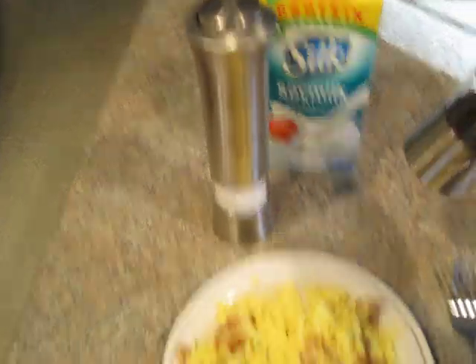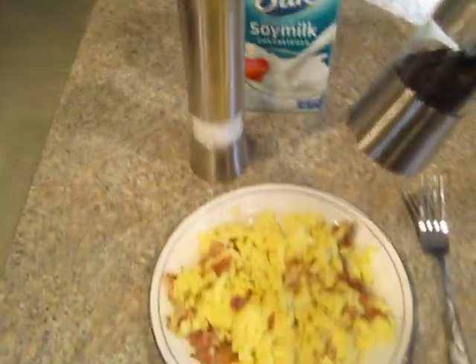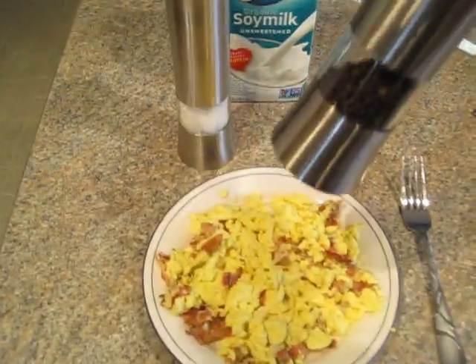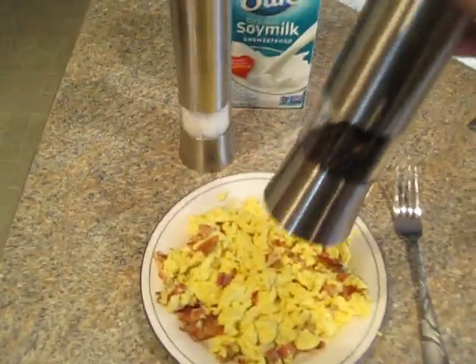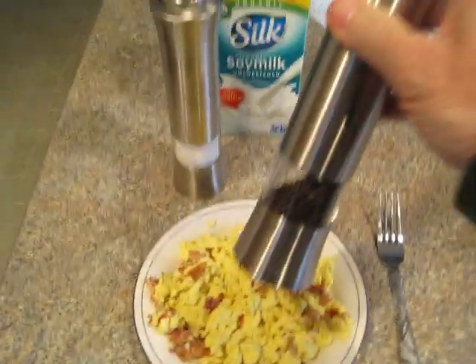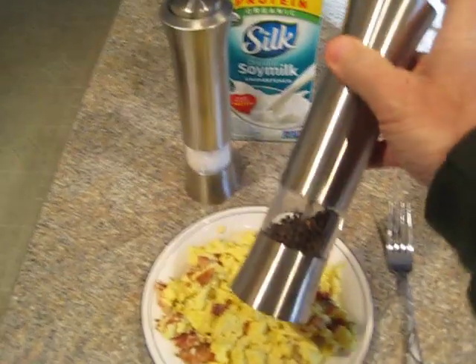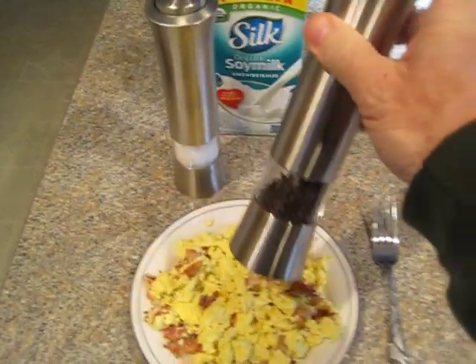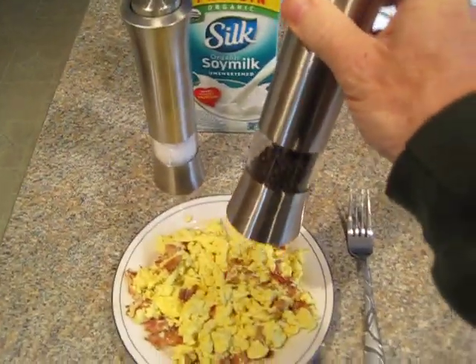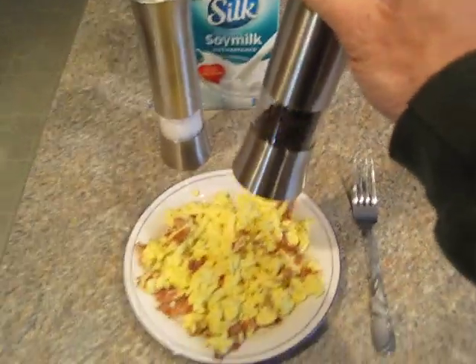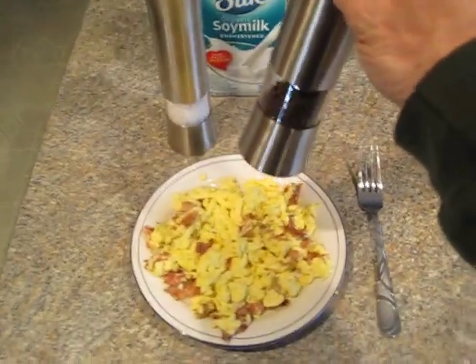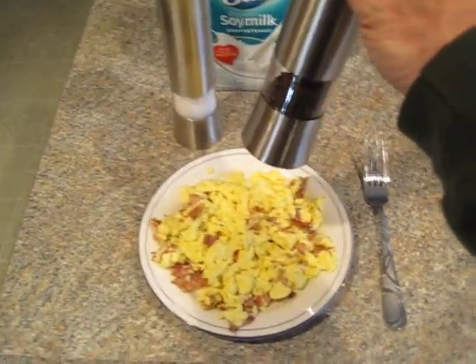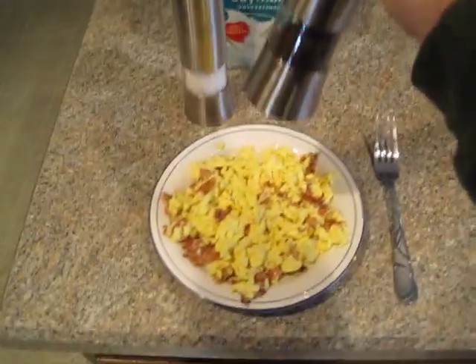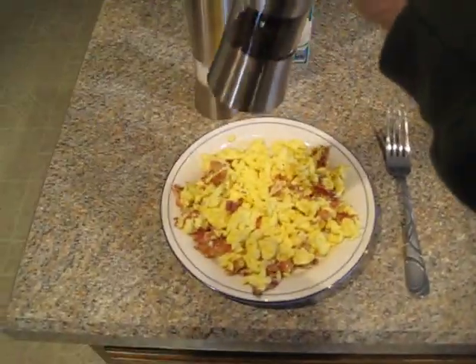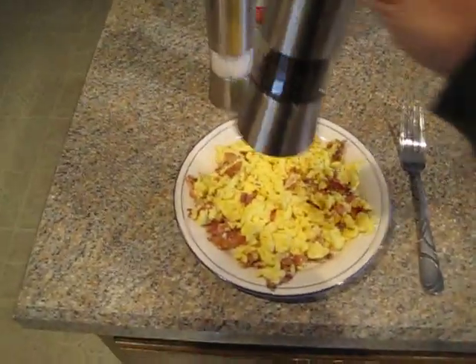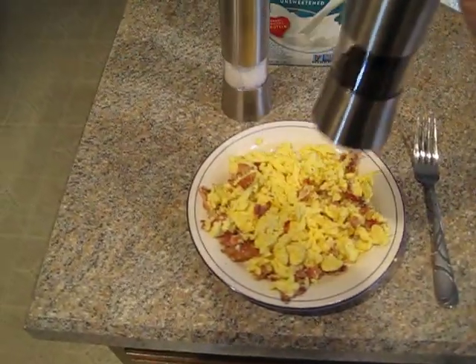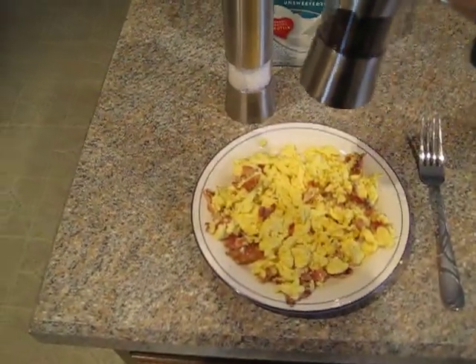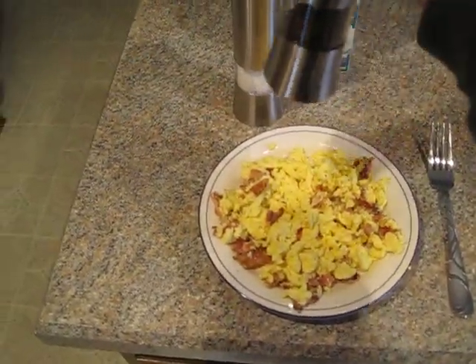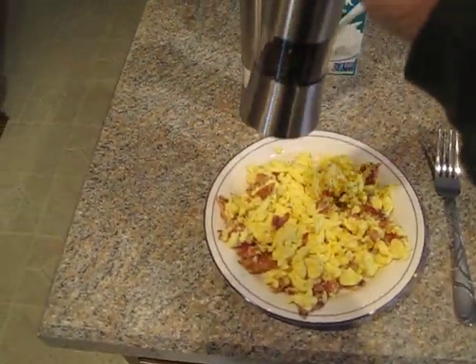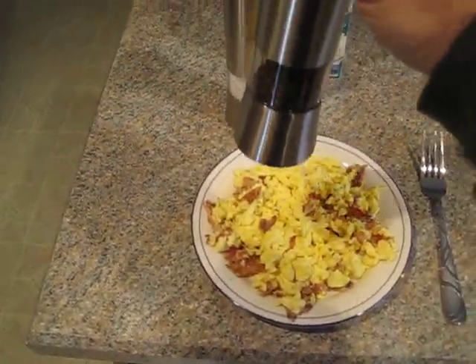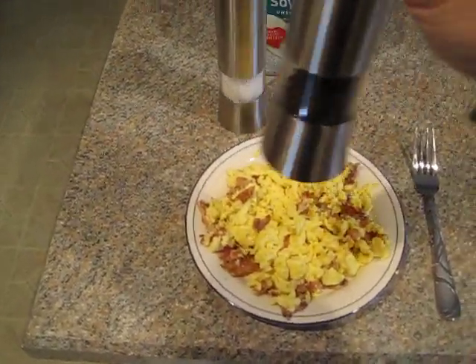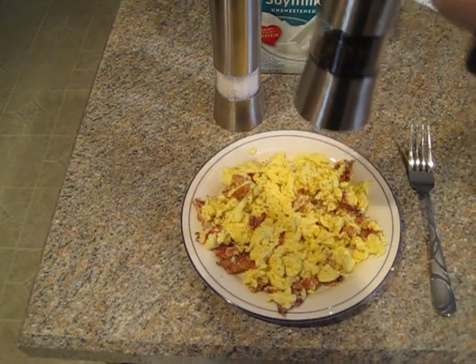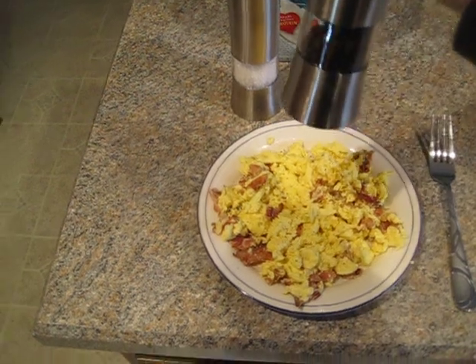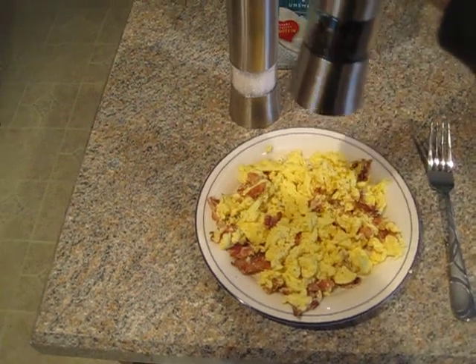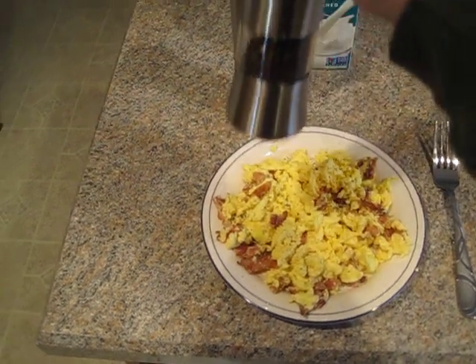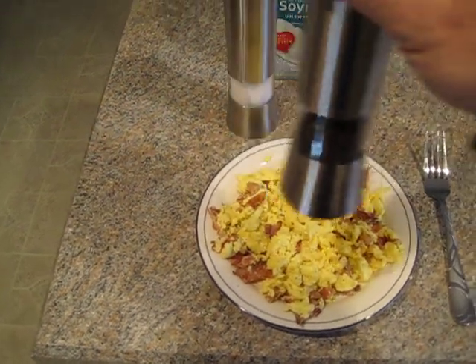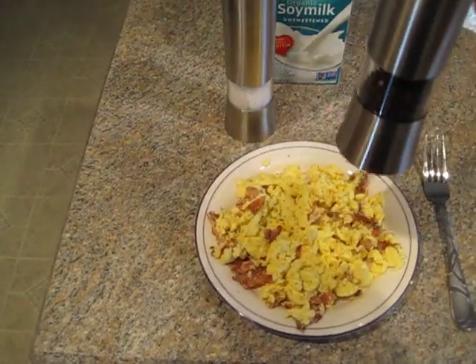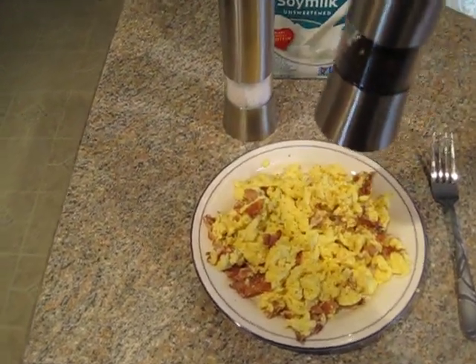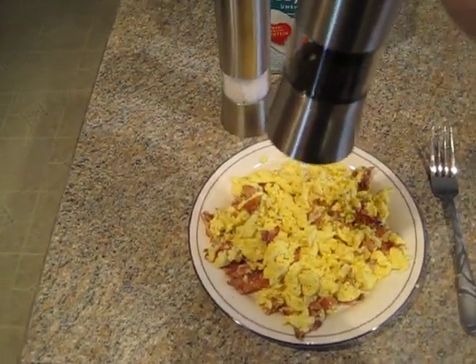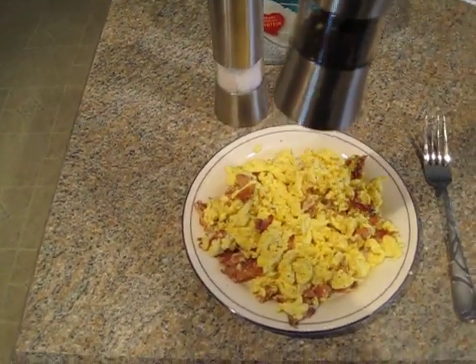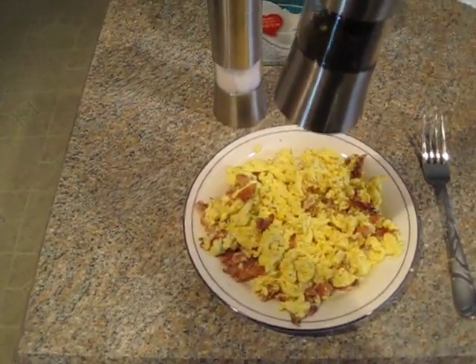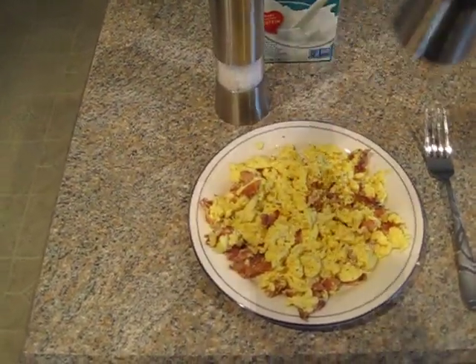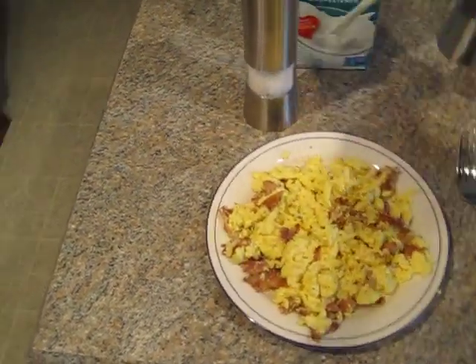Anyway, in action you can use it with one hand — that's a nice thing. I've got my eggs here and my peppers. Works pretty well.